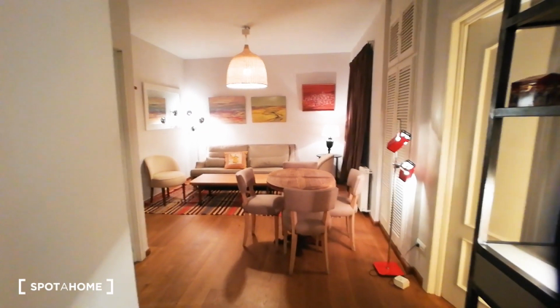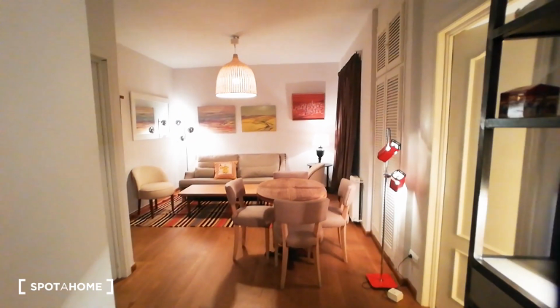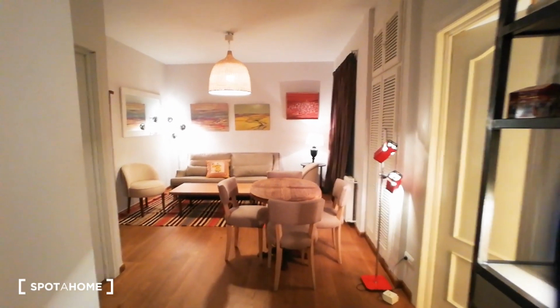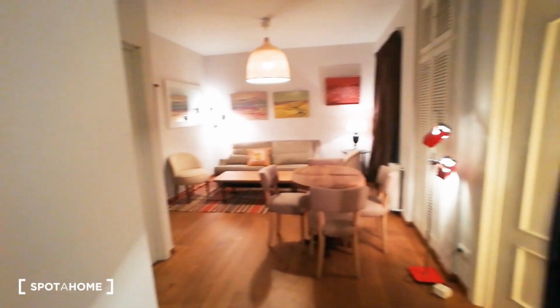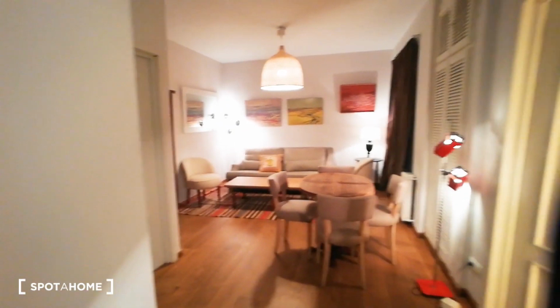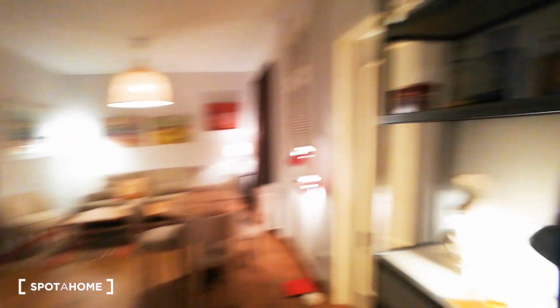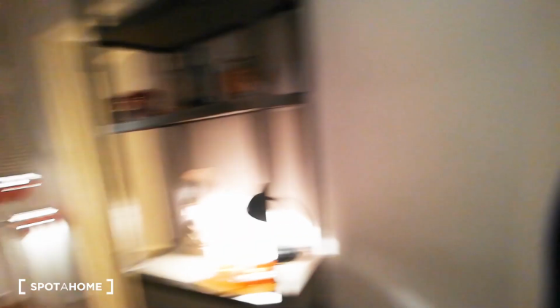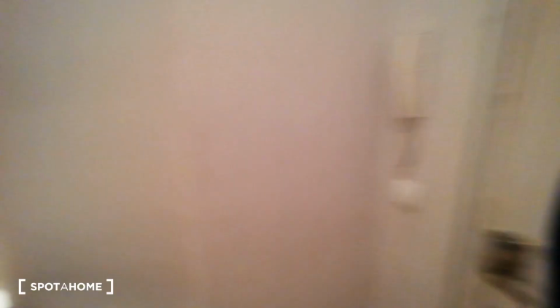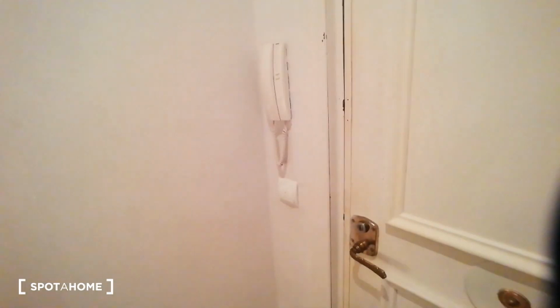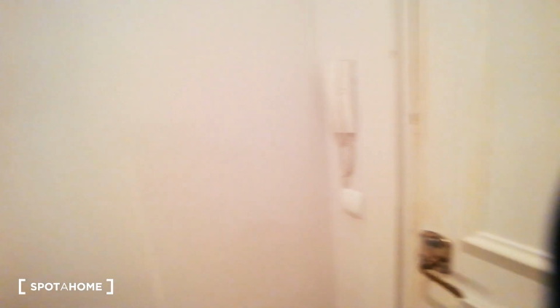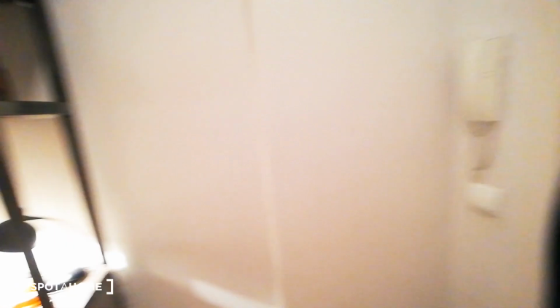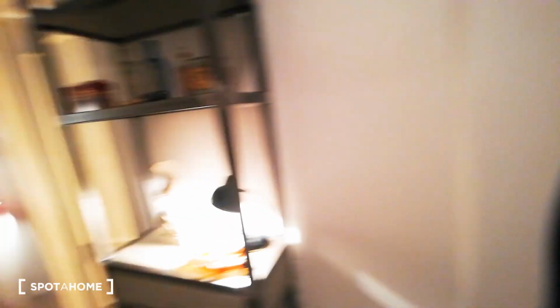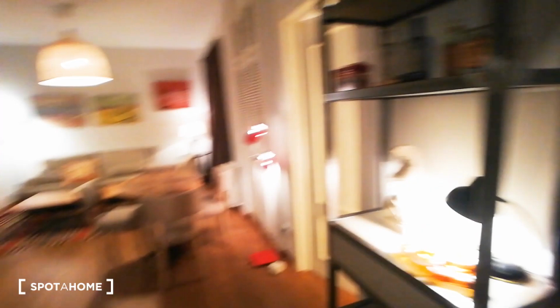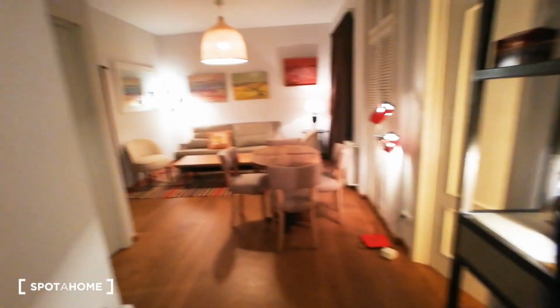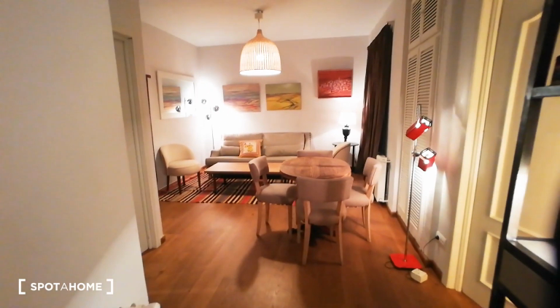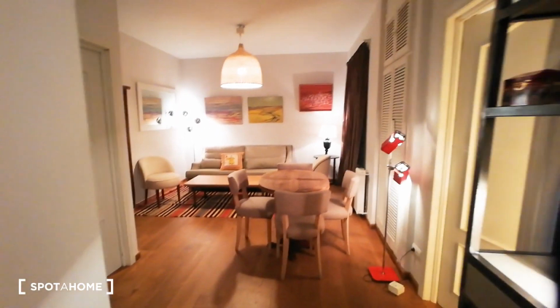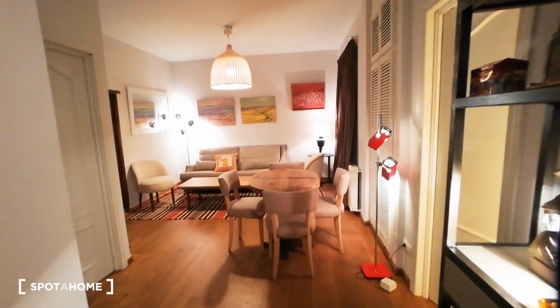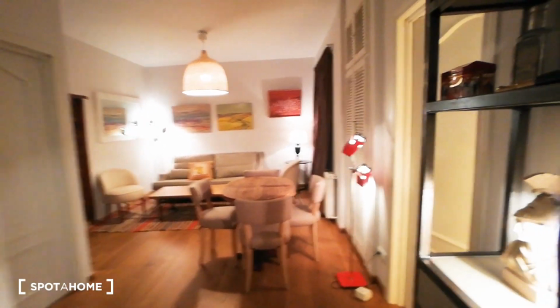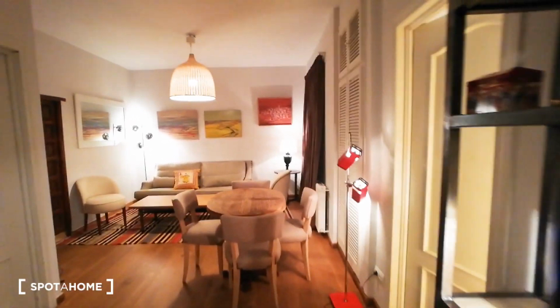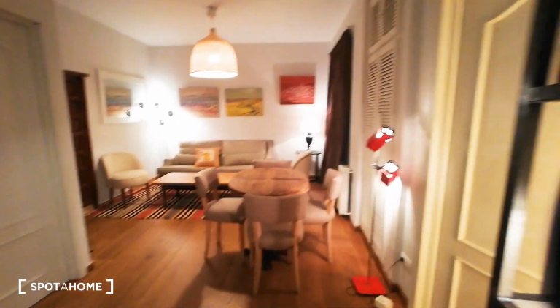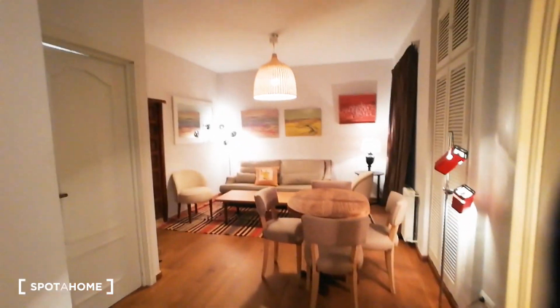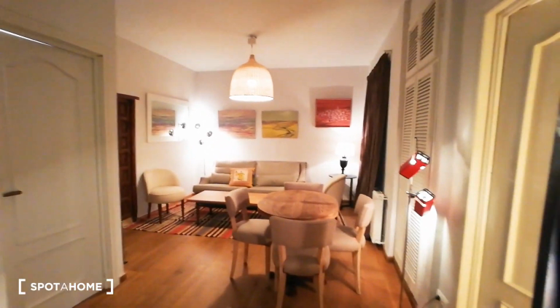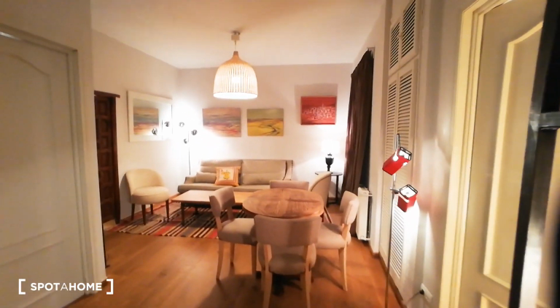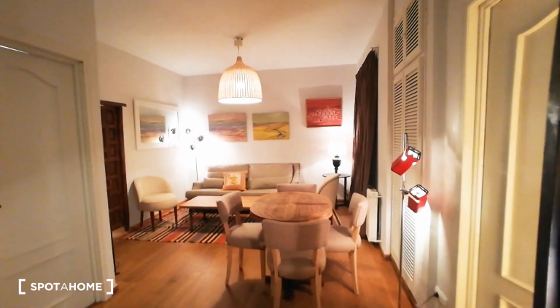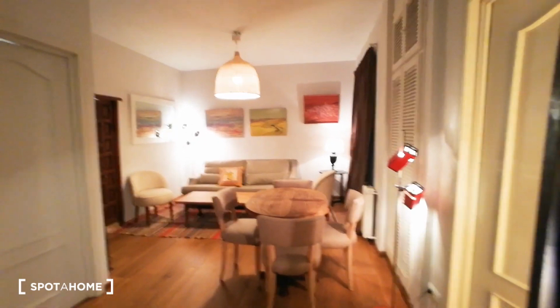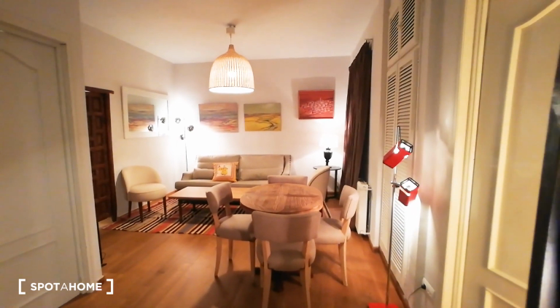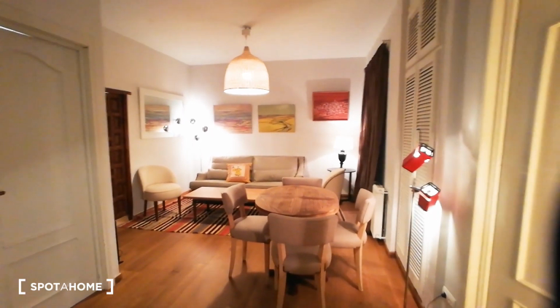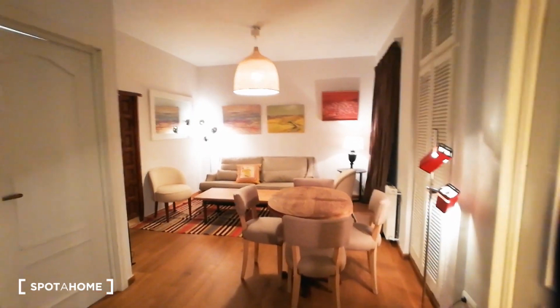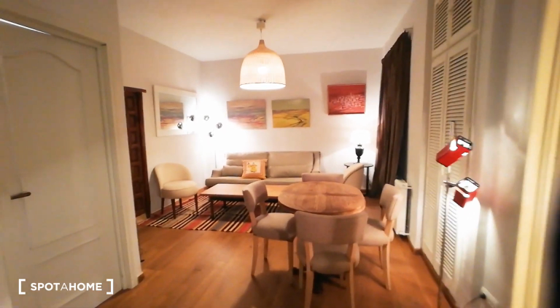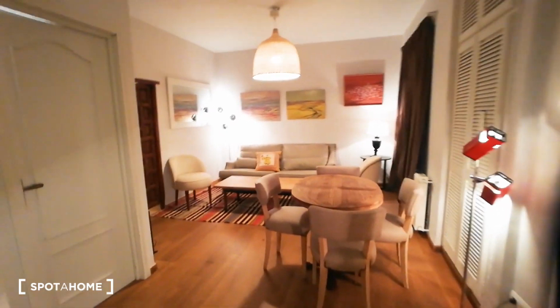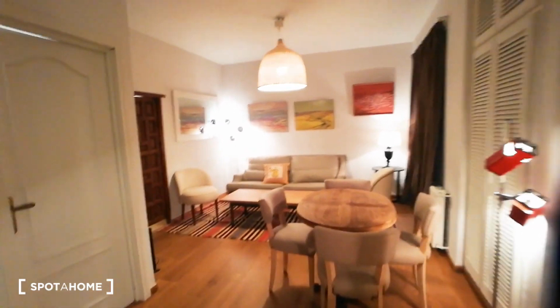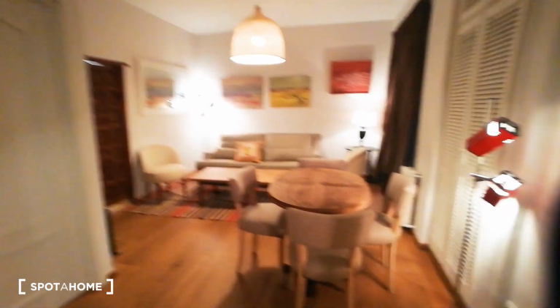So I'm going to start from the main door, which is behind me. As you can see, you have the buzzer in there. And I want to talk about the decoration of this place — it's really, really nice. We're going to have a really cozy apartment.